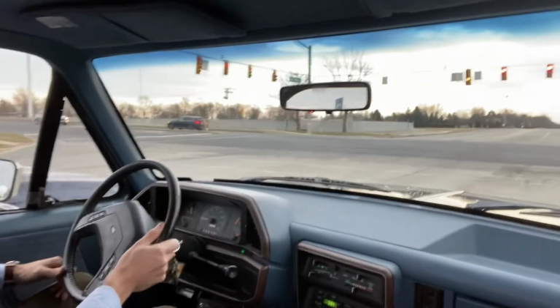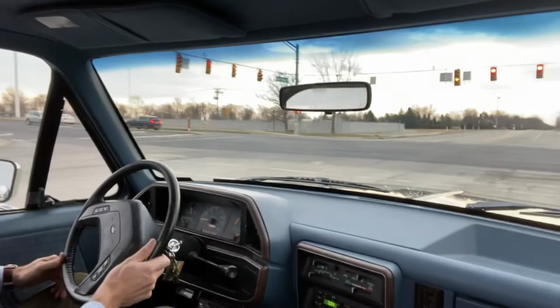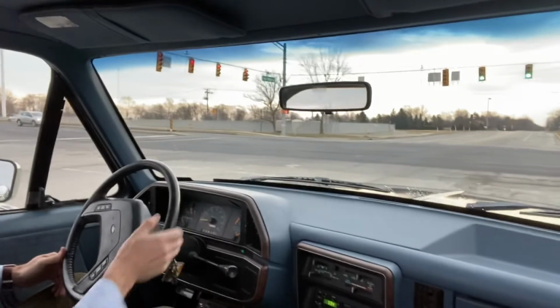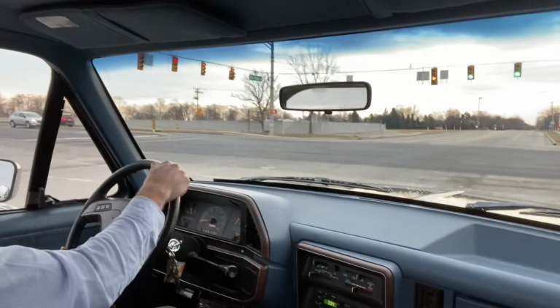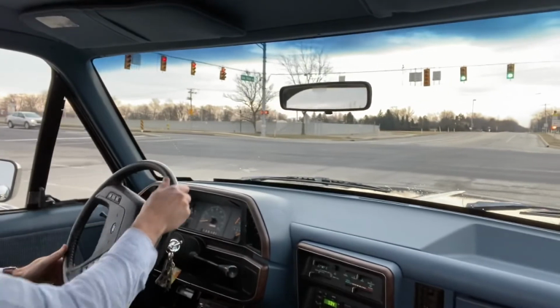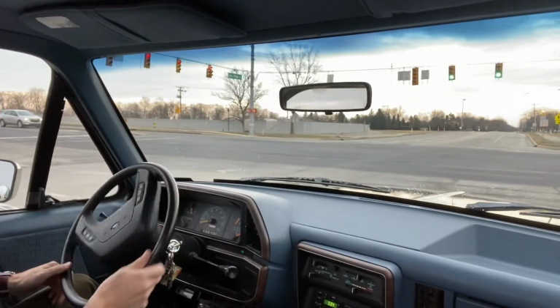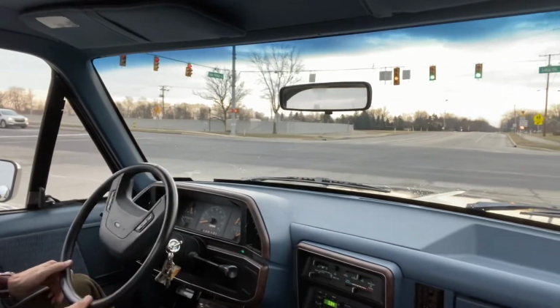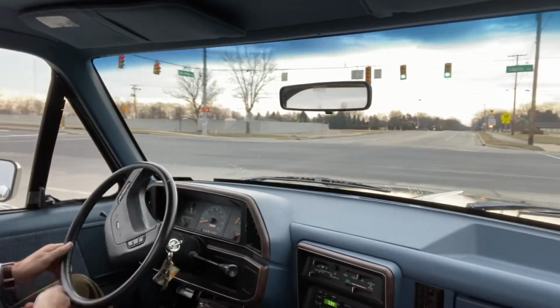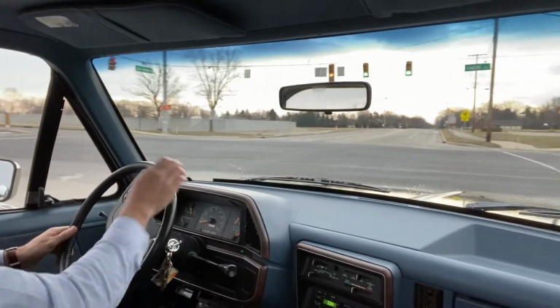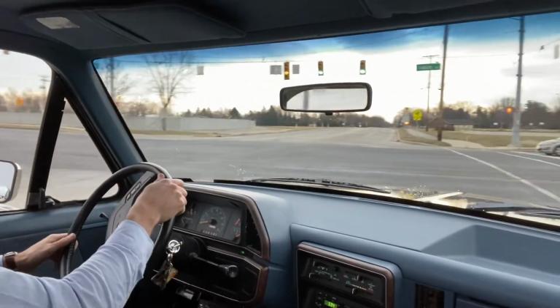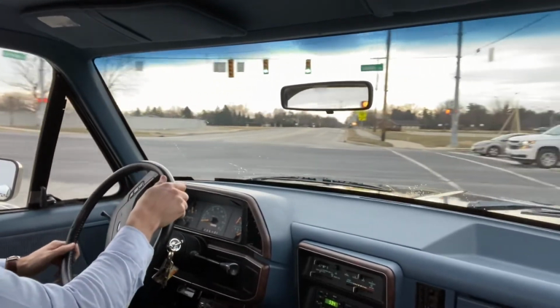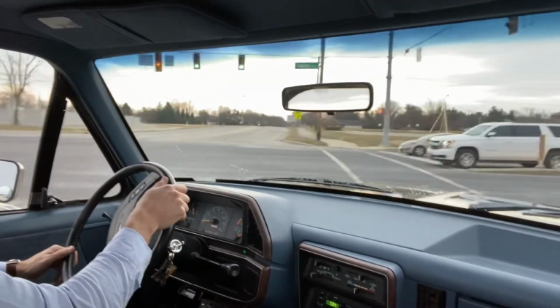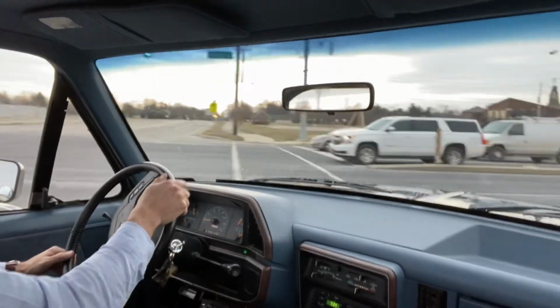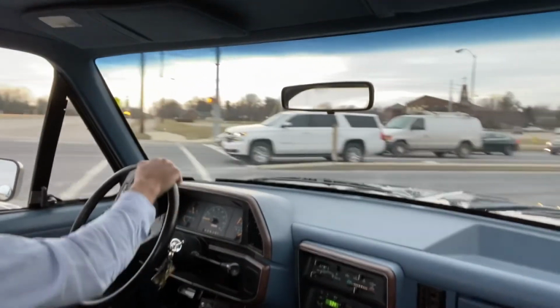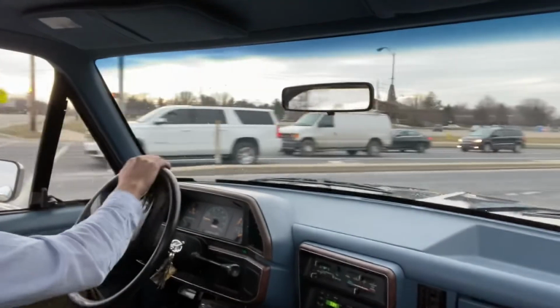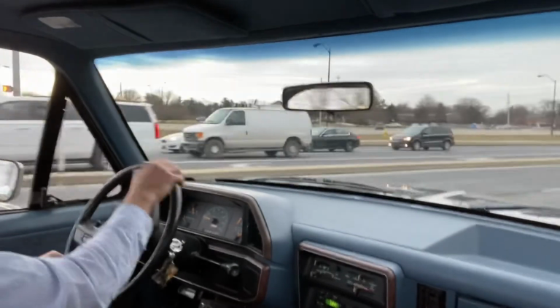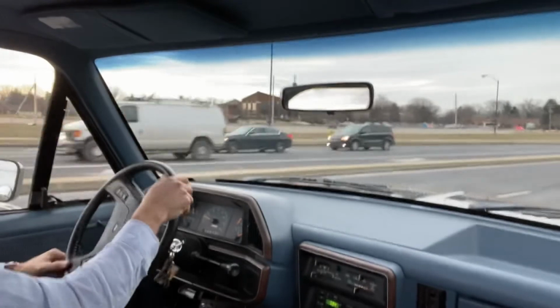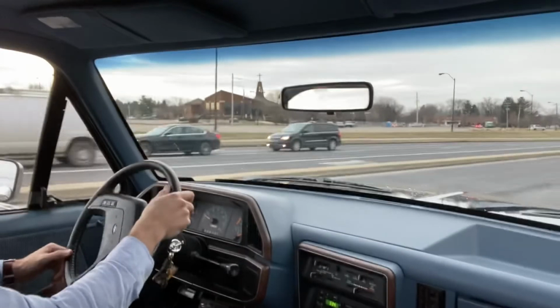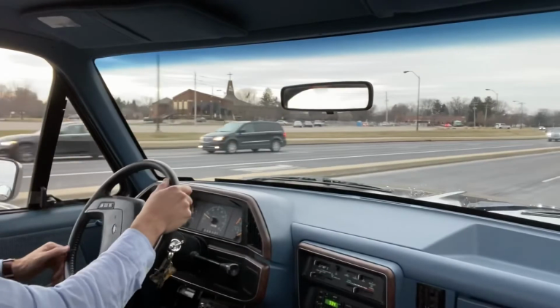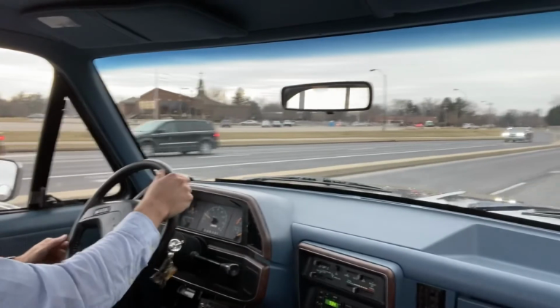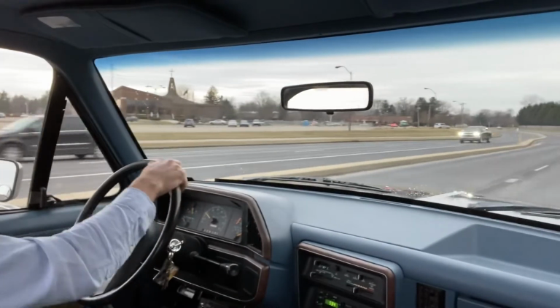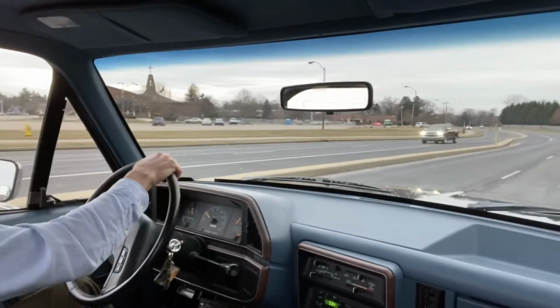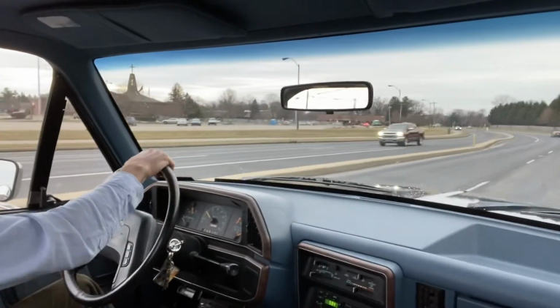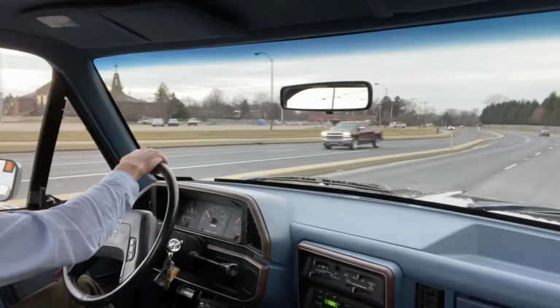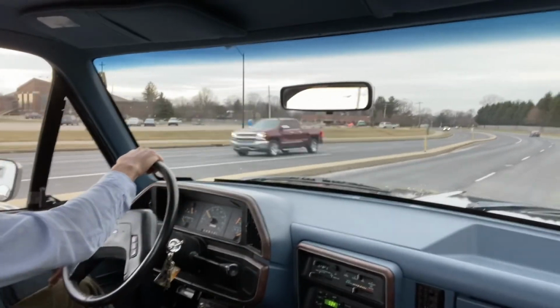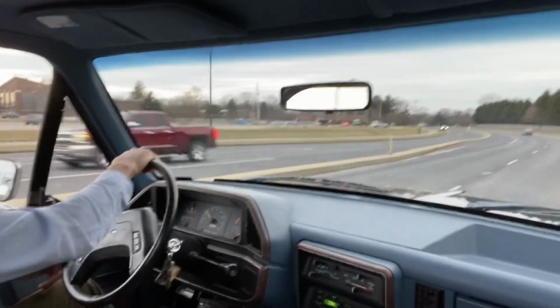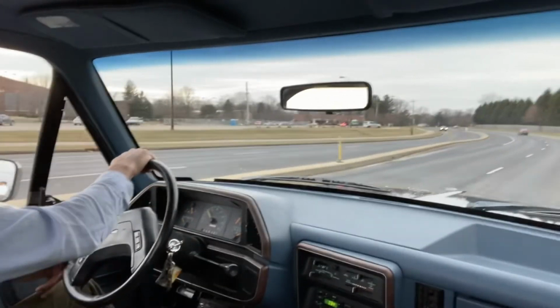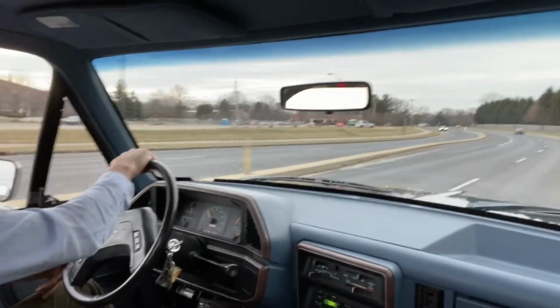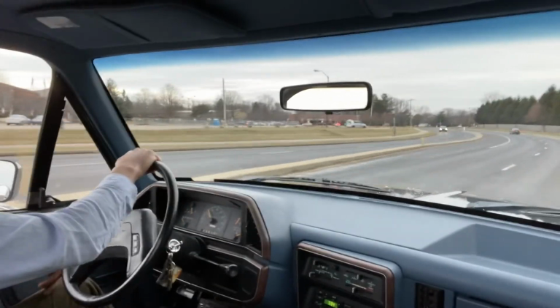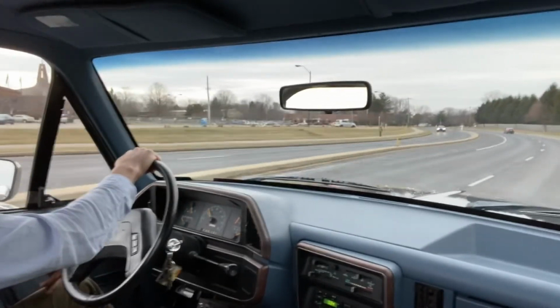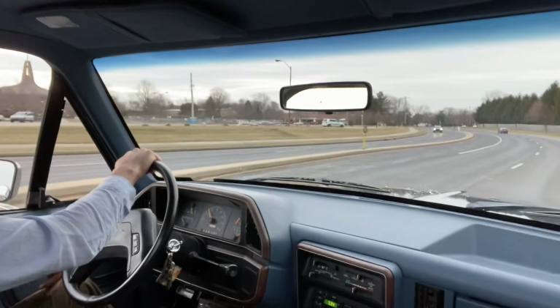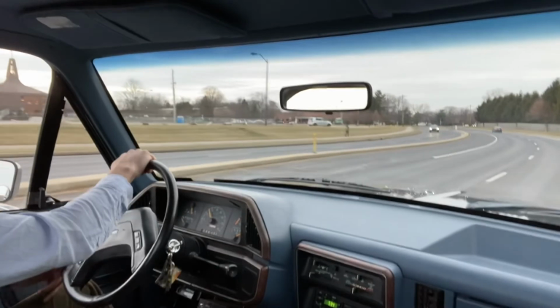I drive this around my hometown of Carmel, which might as well be Europe, the amount of roundabouts that we have, and have no issues — cruises great.